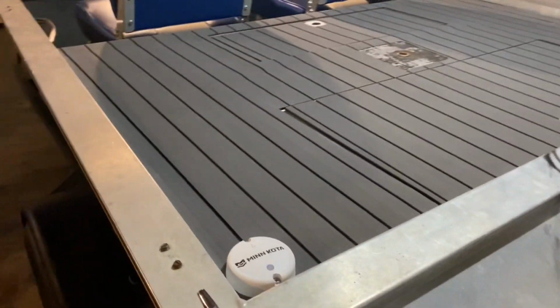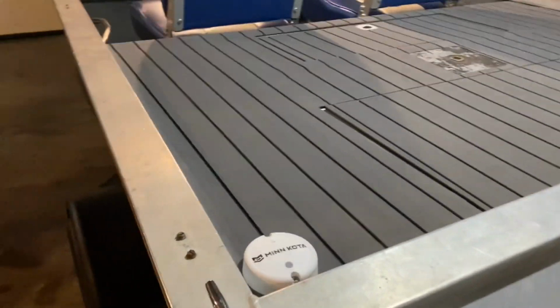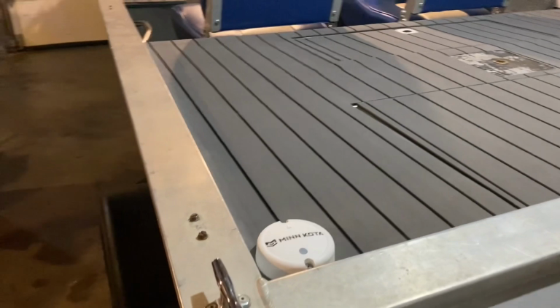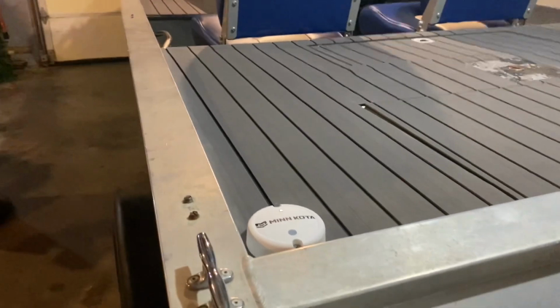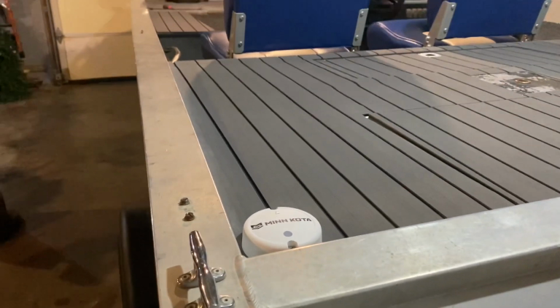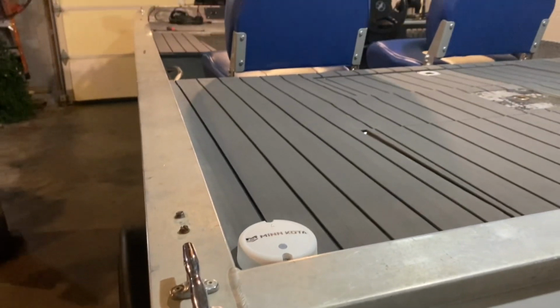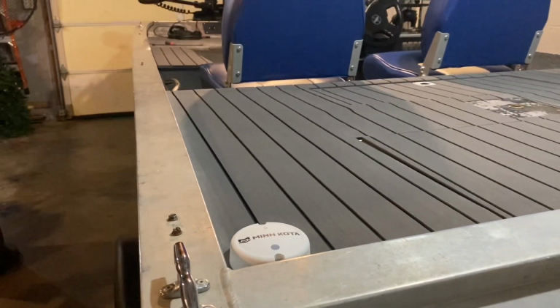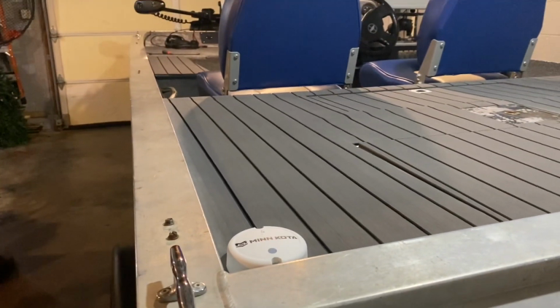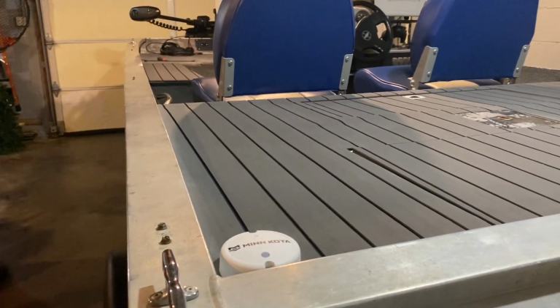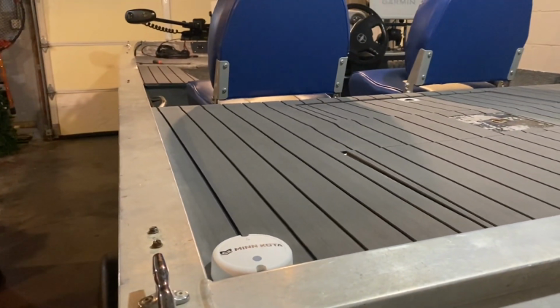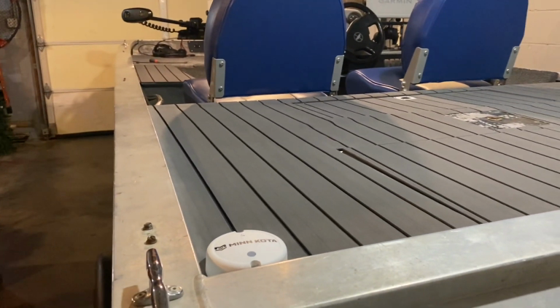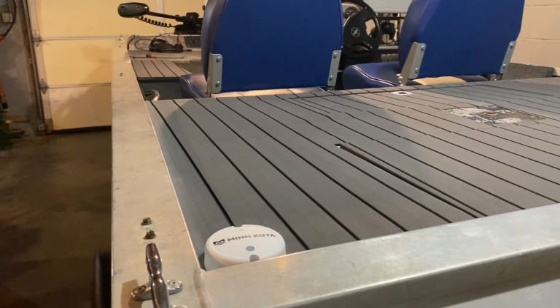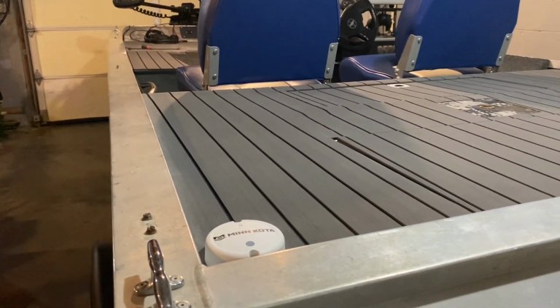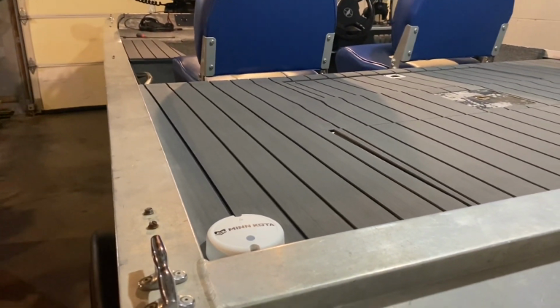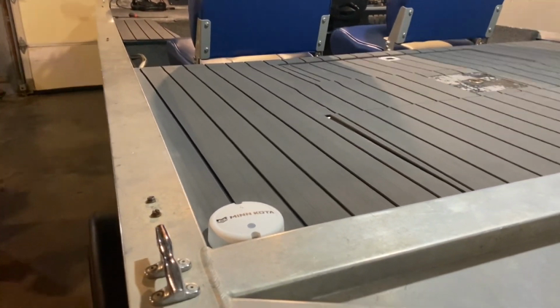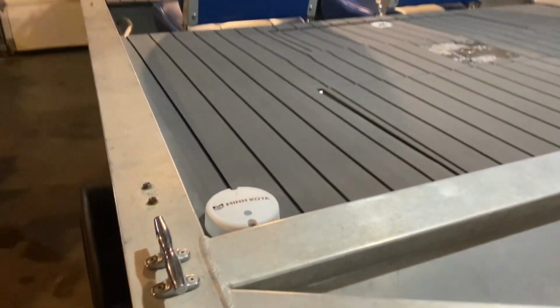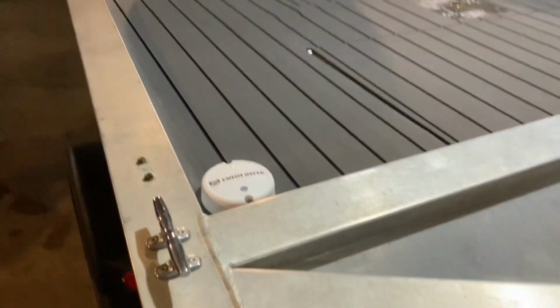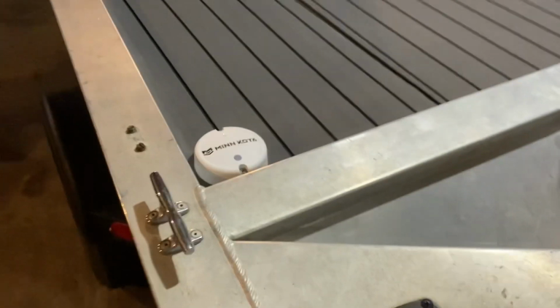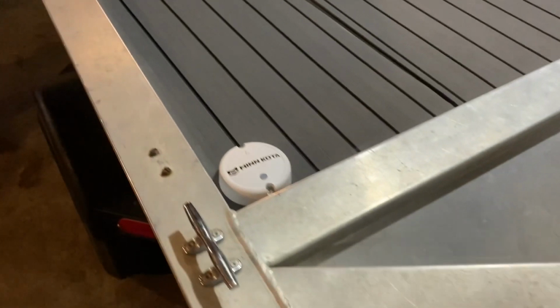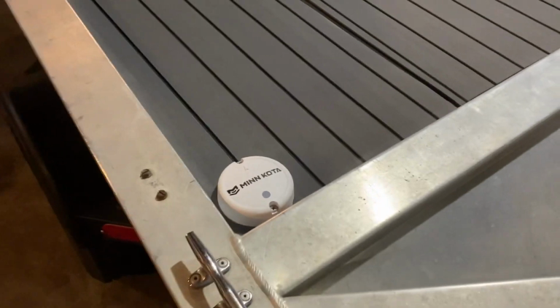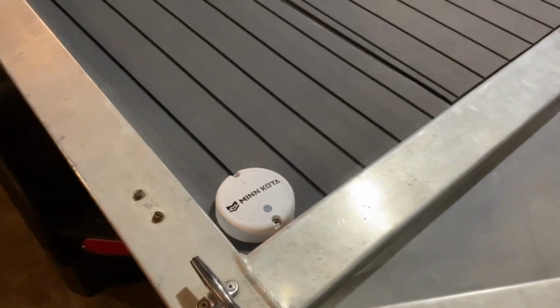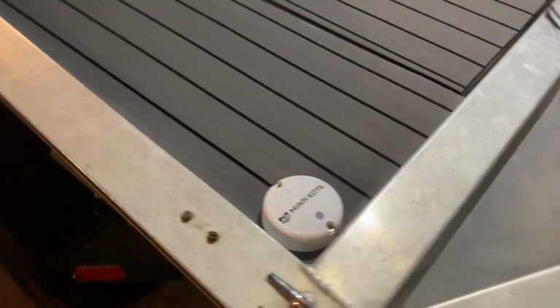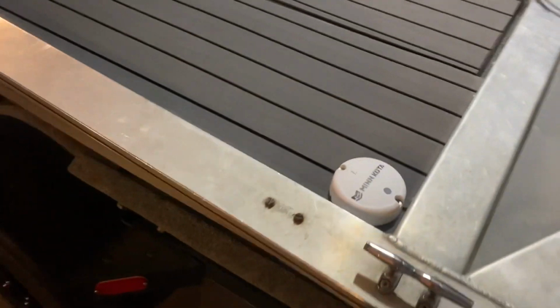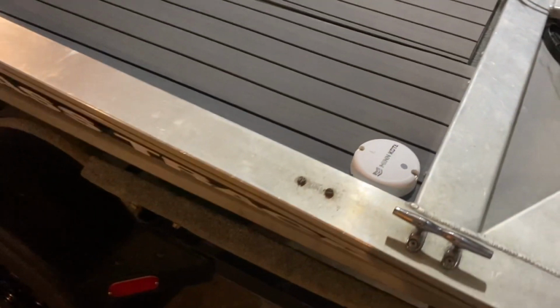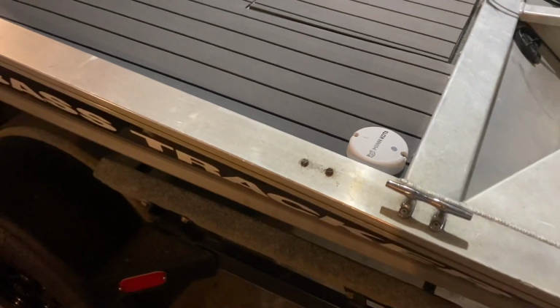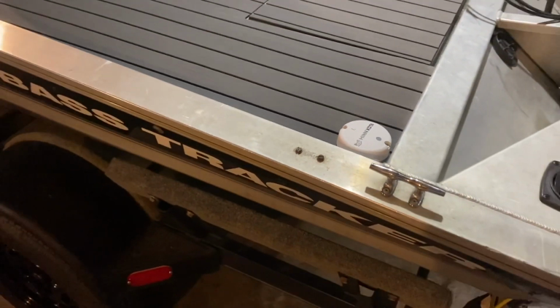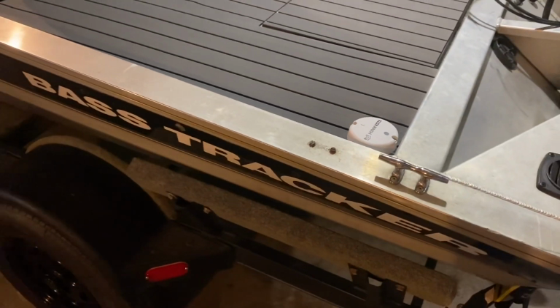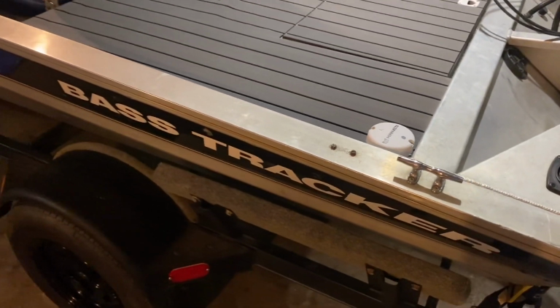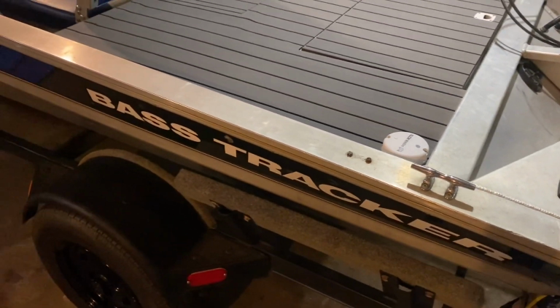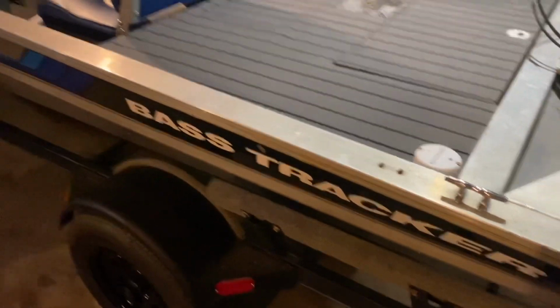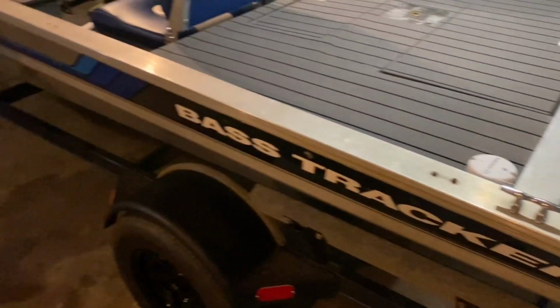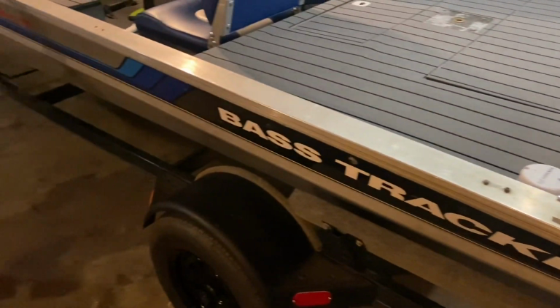Just wanted to share this with you guys so it might help somebody out. You can see the trolling motor right there still — really good line of sight. I ended up putting this on while I was working on my deck and it turned out pretty good.